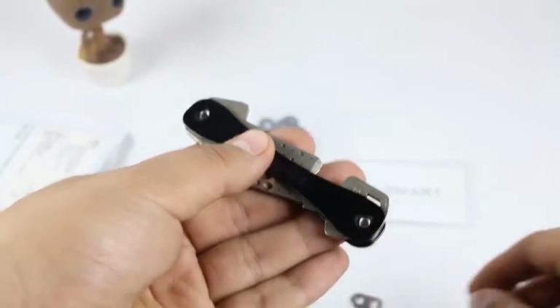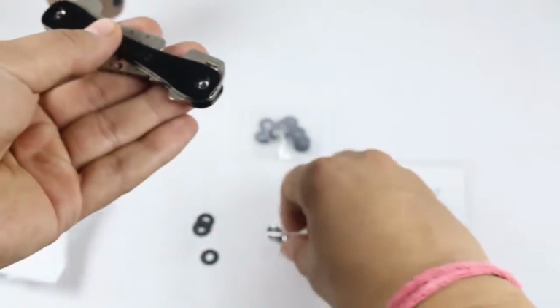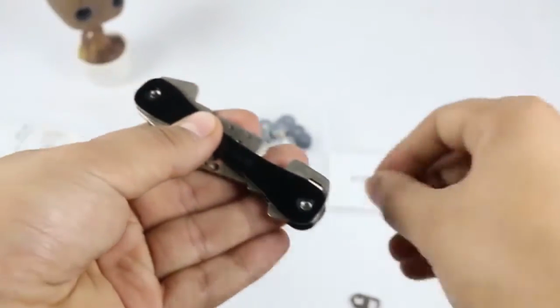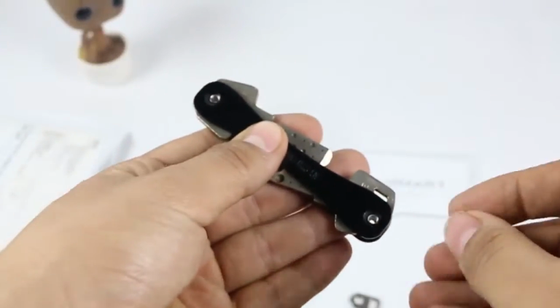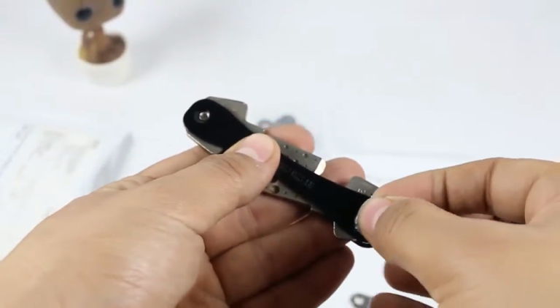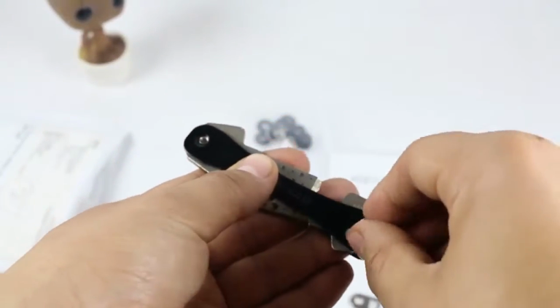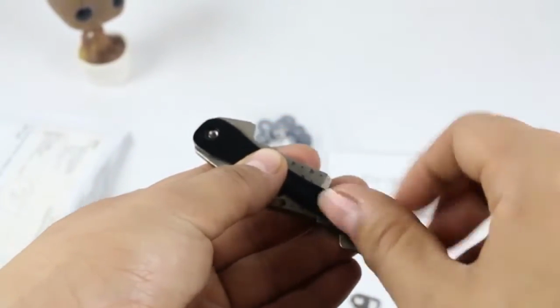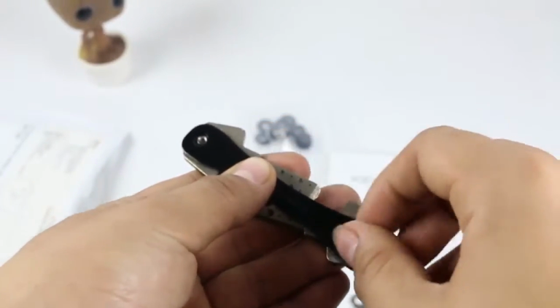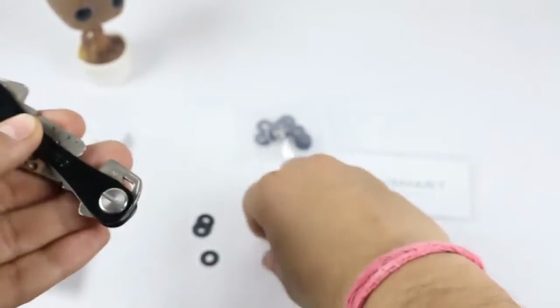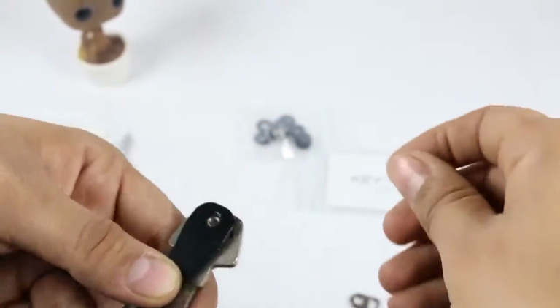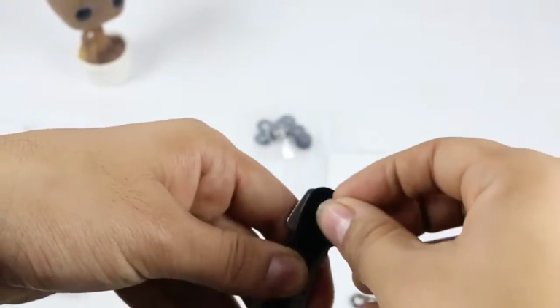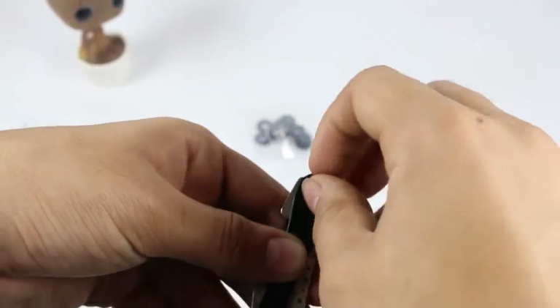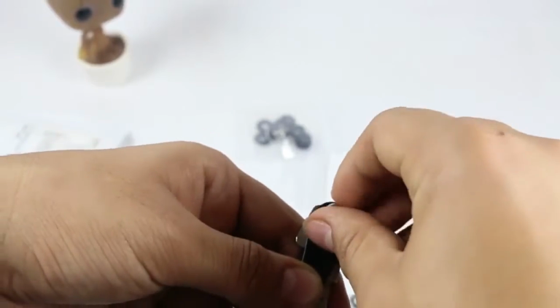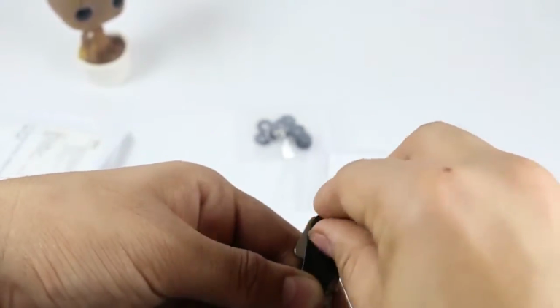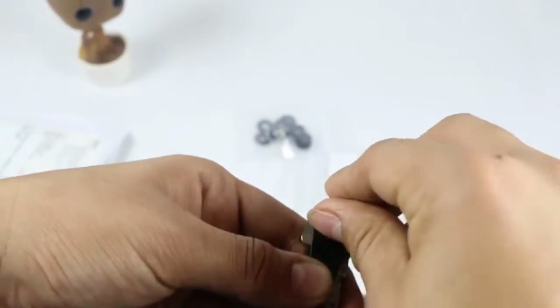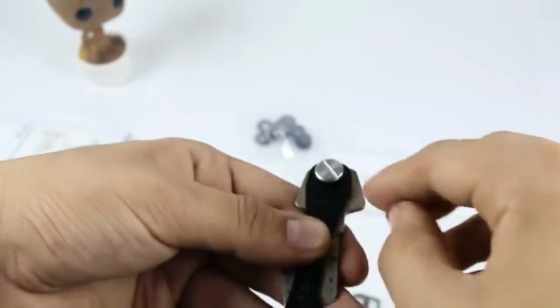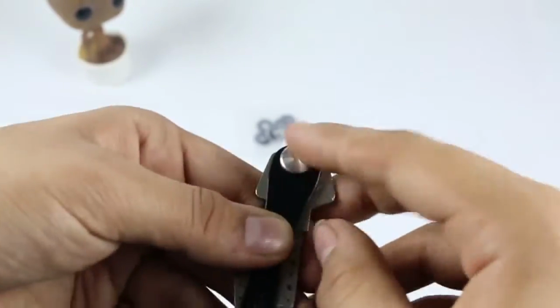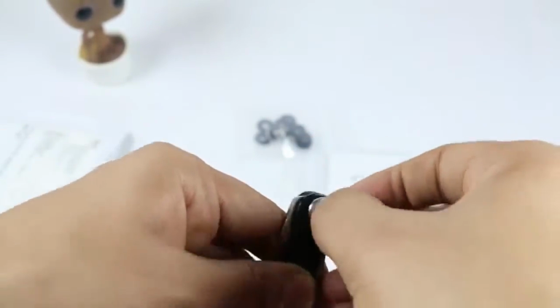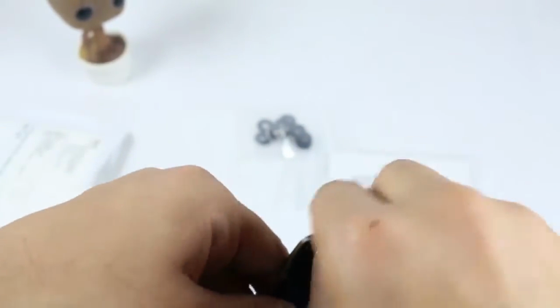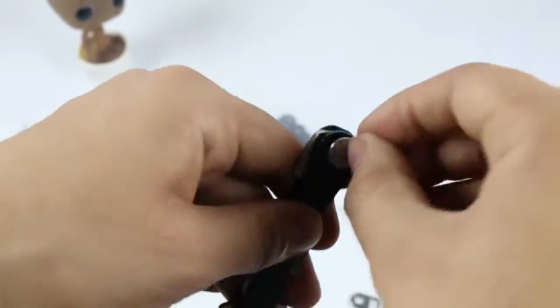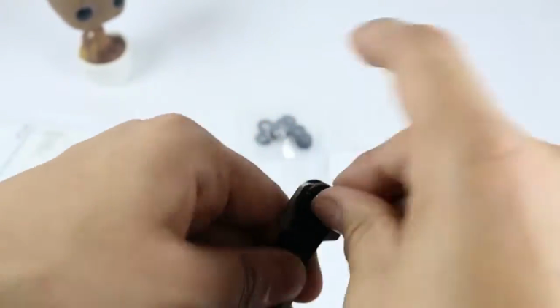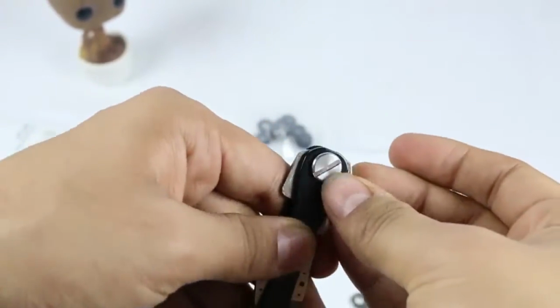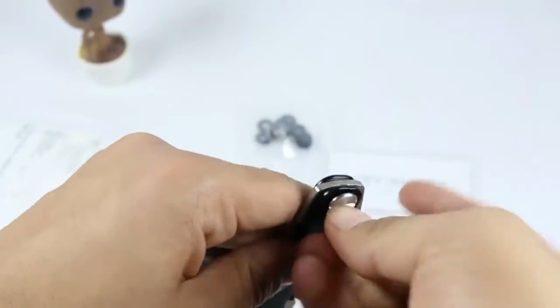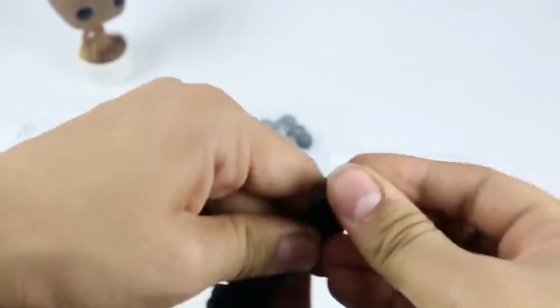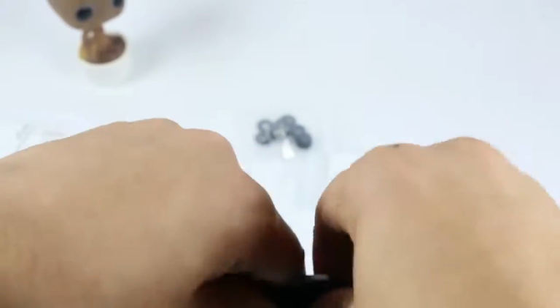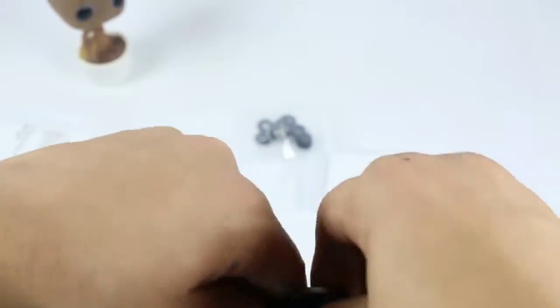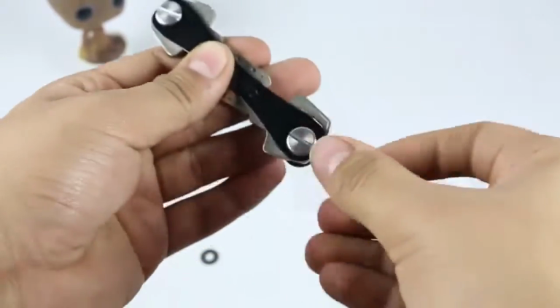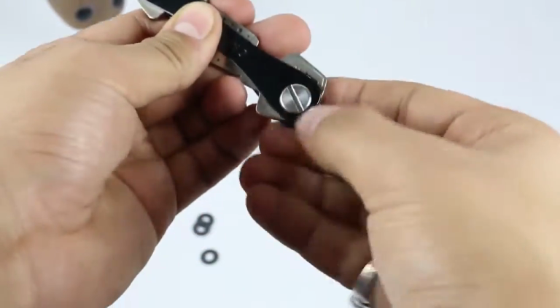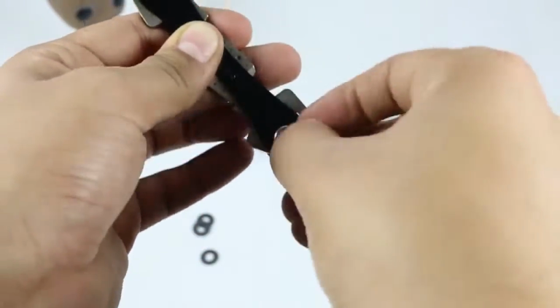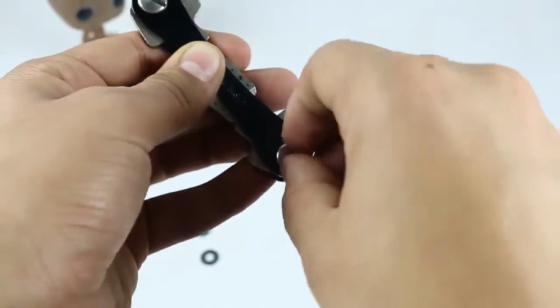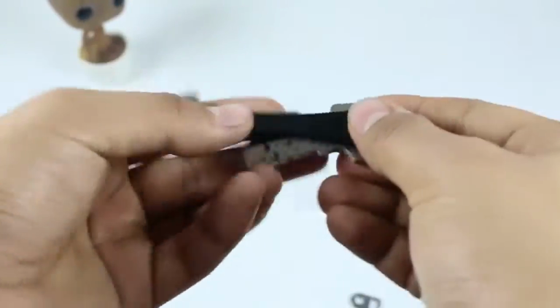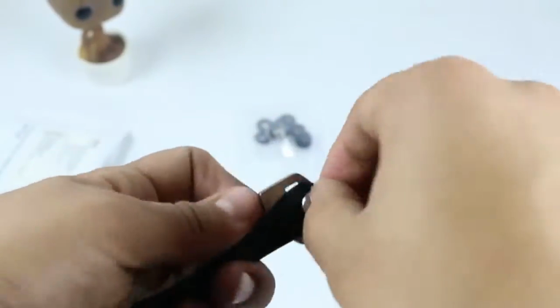Here I am using only two keys because my keys are a bit thick and I don't have an extension for this. After that, just put the cover back and tighten it off, and you are ready to use the KeySmart 2.0 as your daily driver.